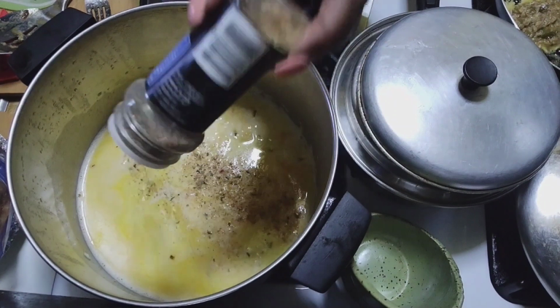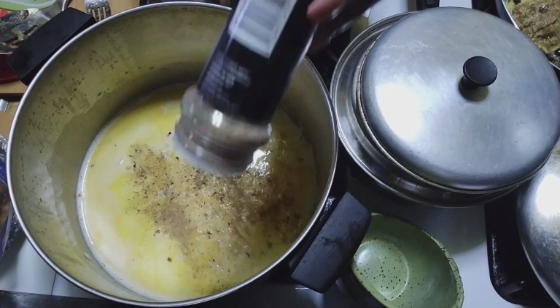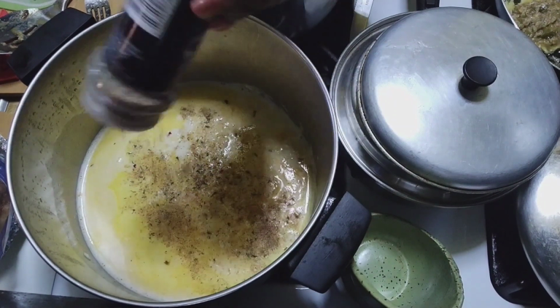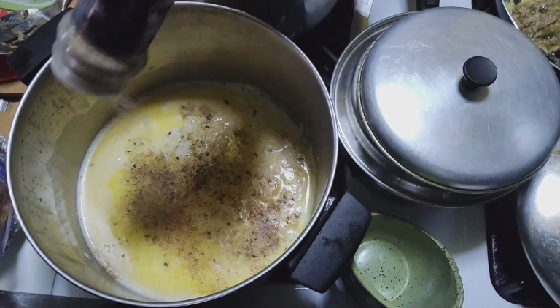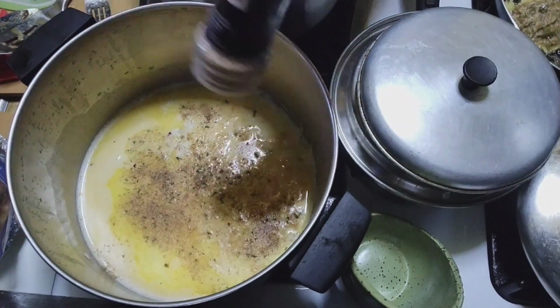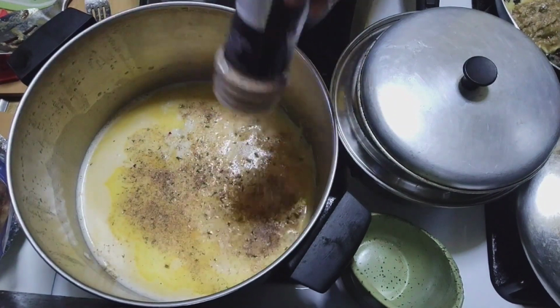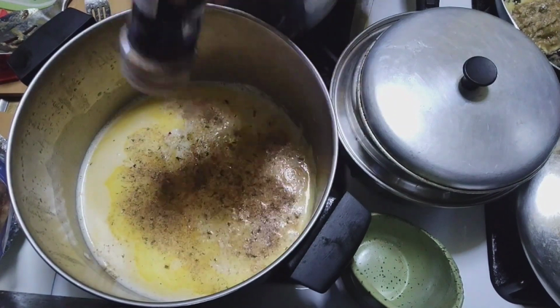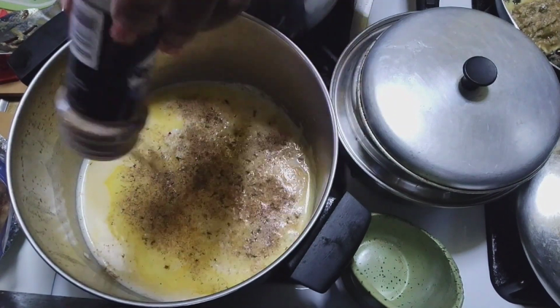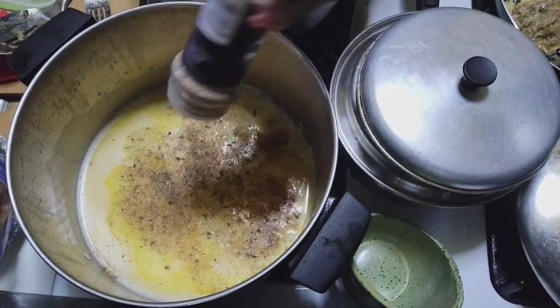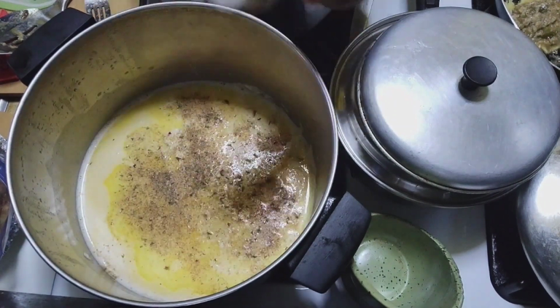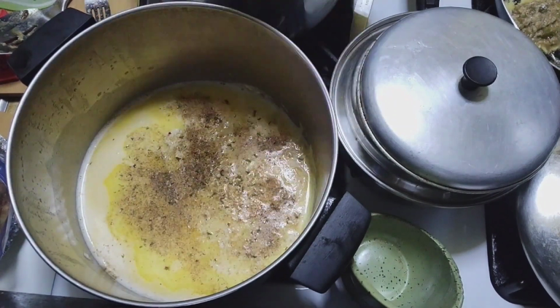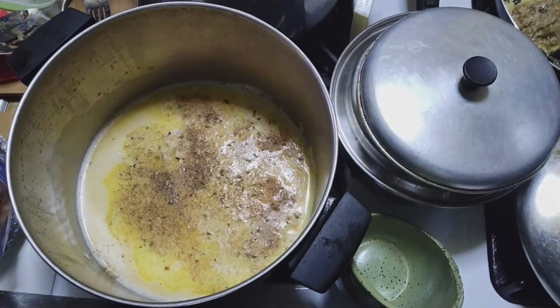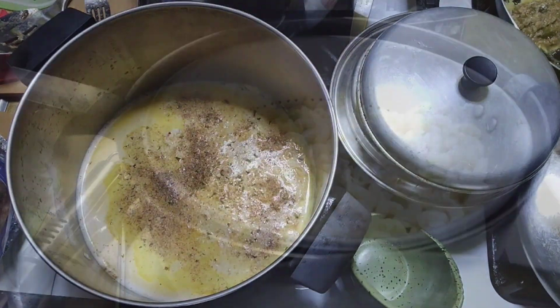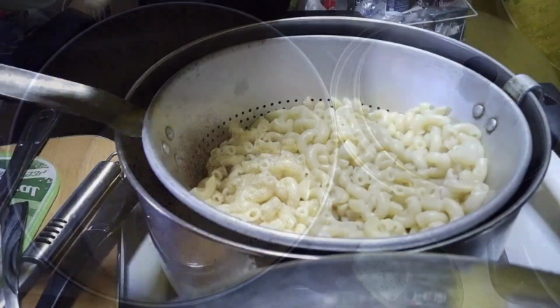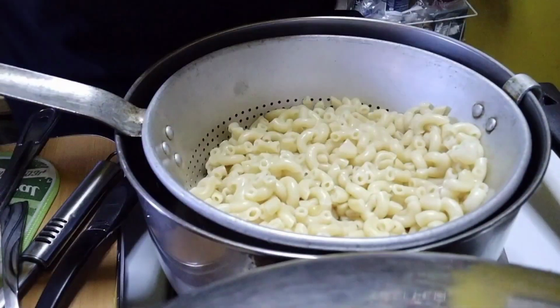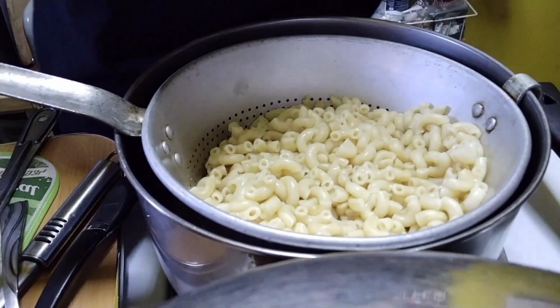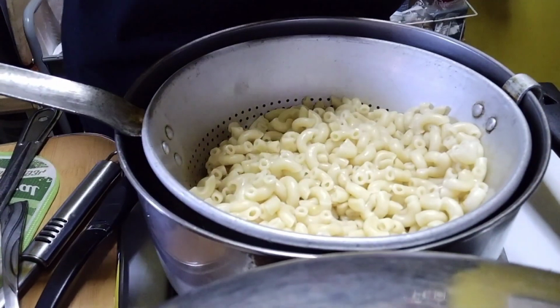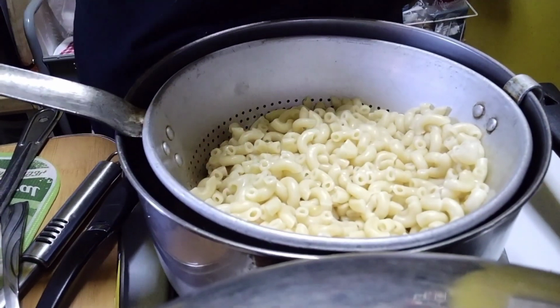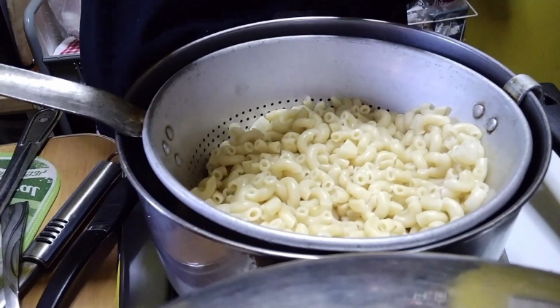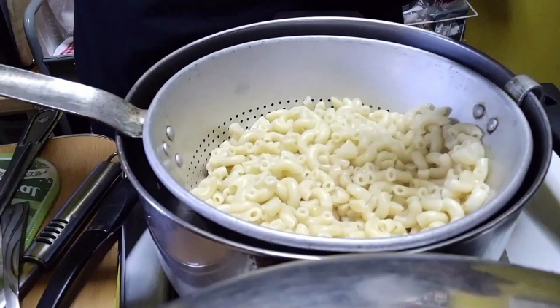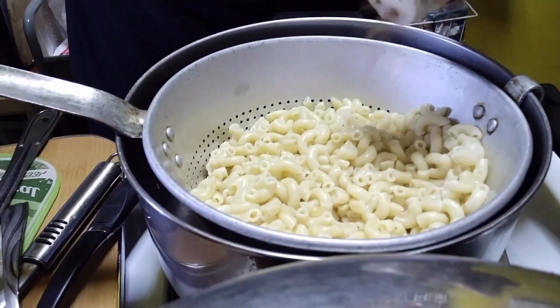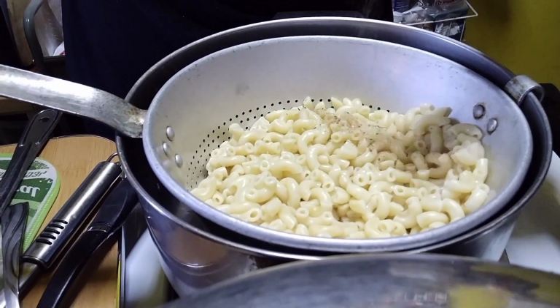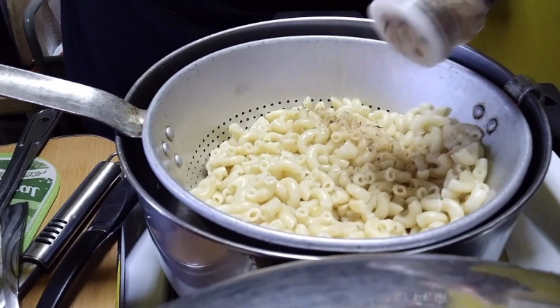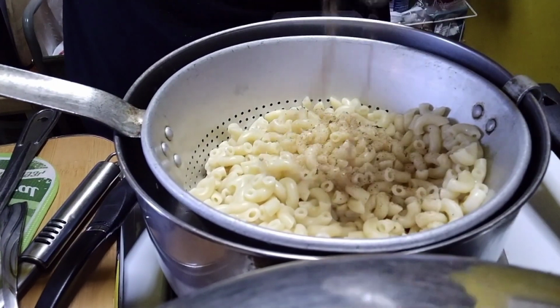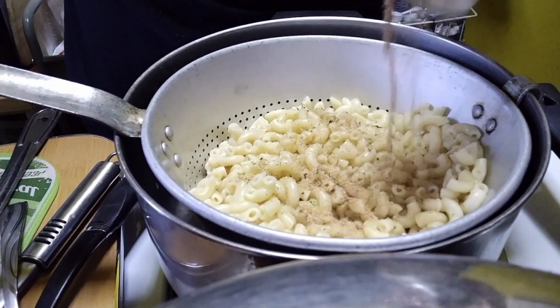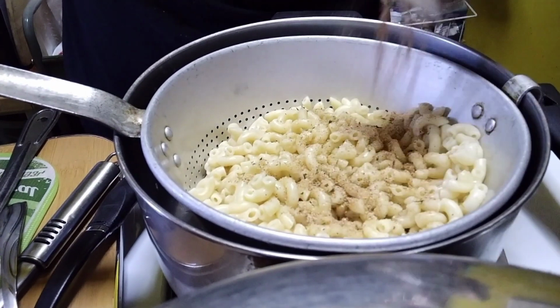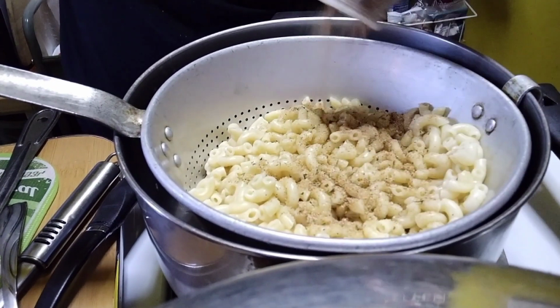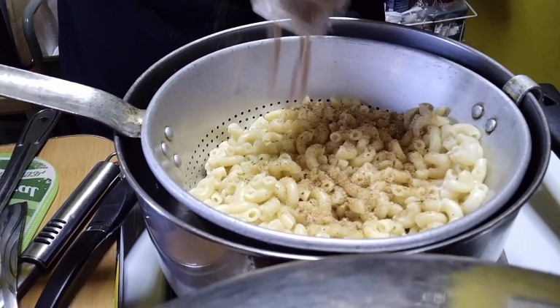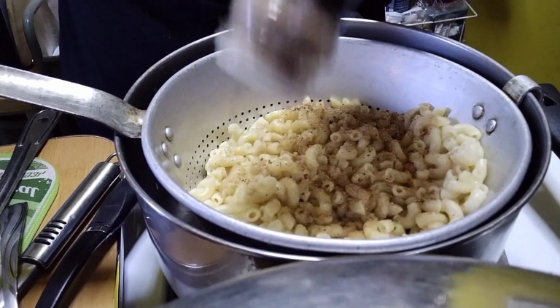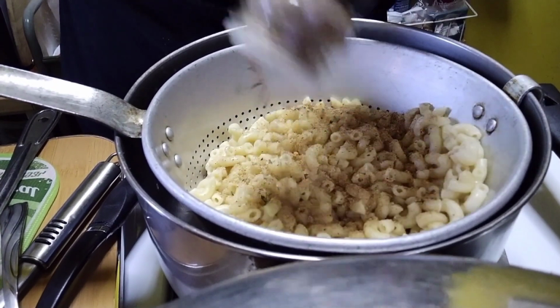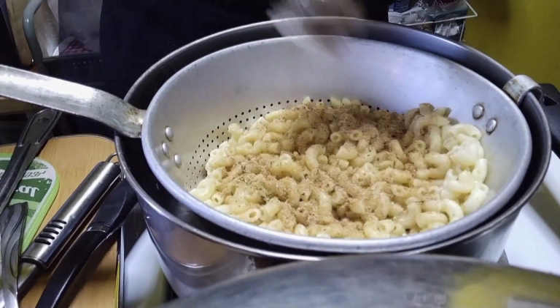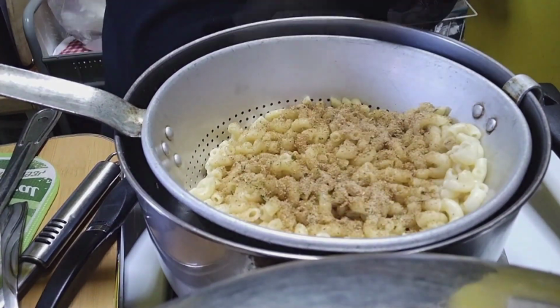And I season it up real good. Noodles are drained. Now I'm going to season them up. The cheese sauce.